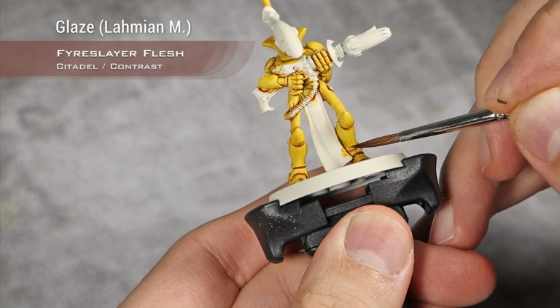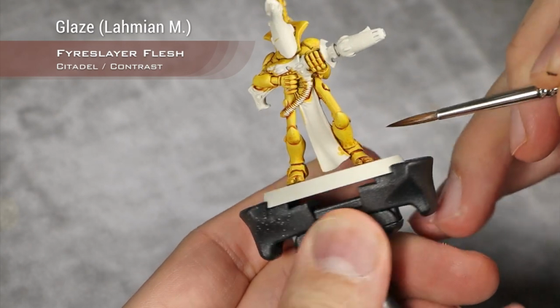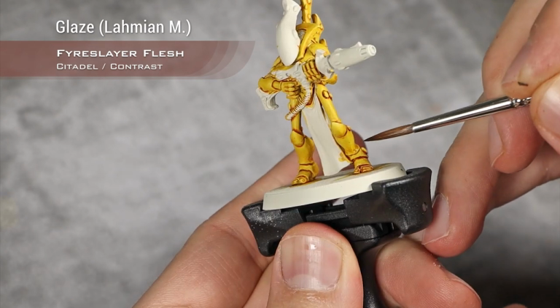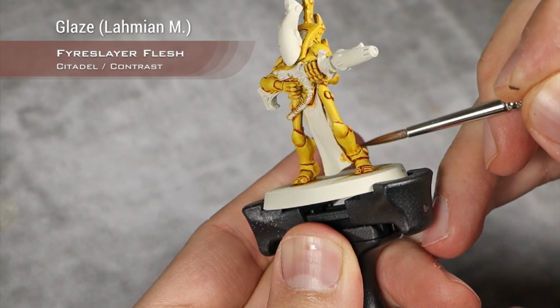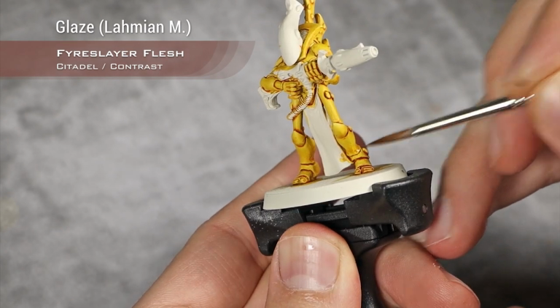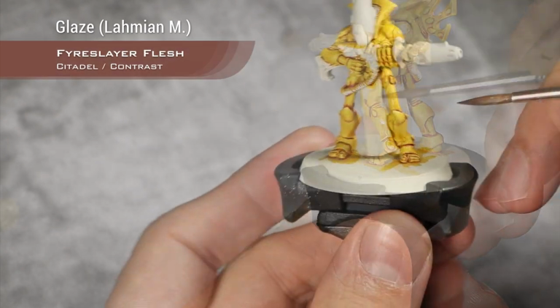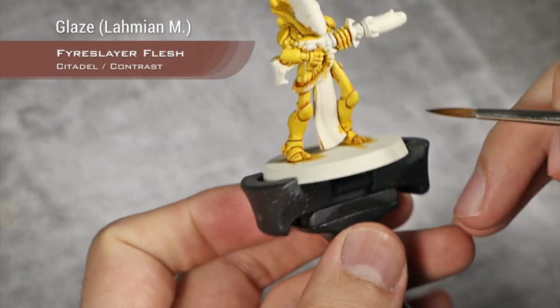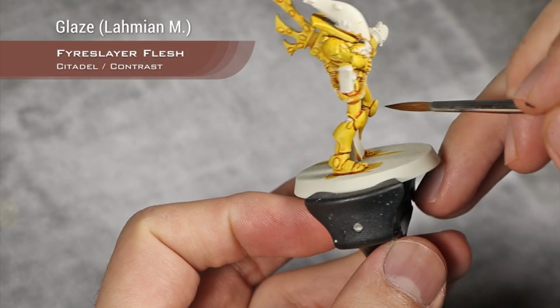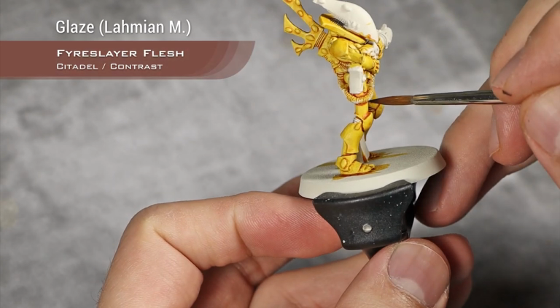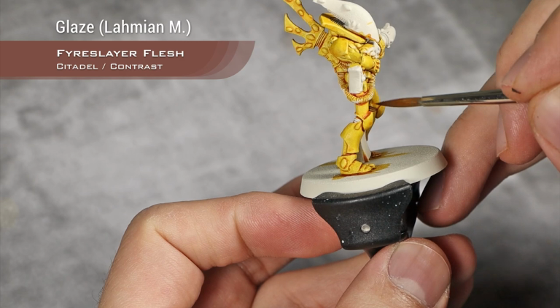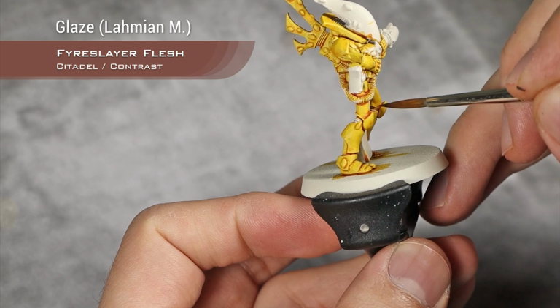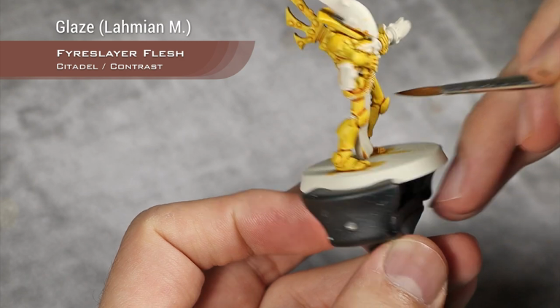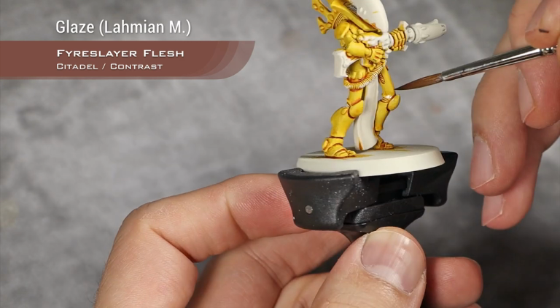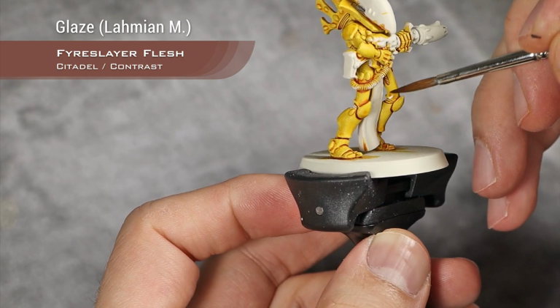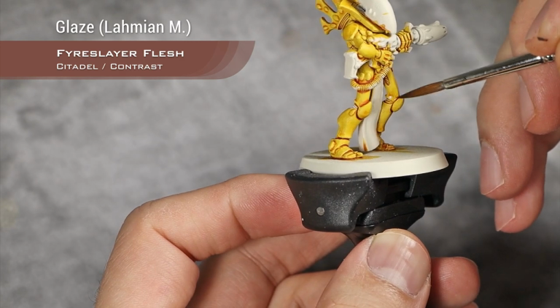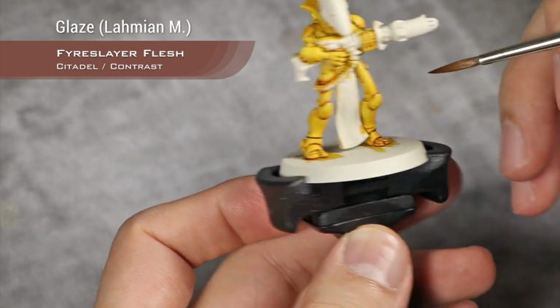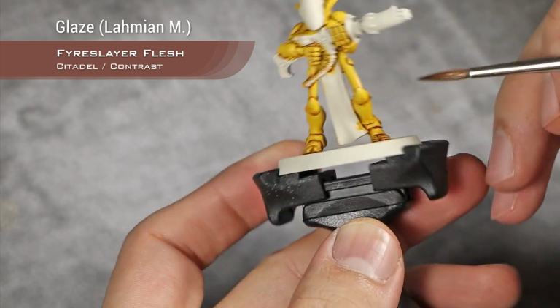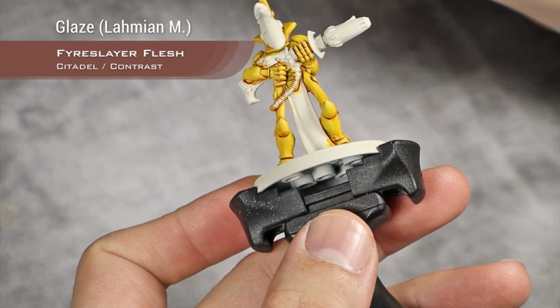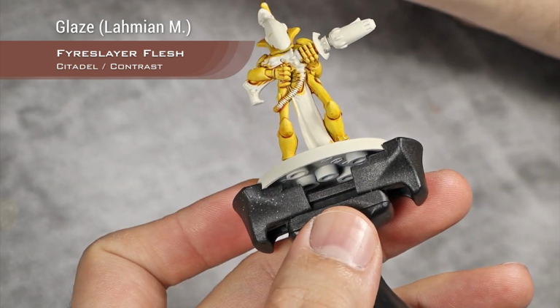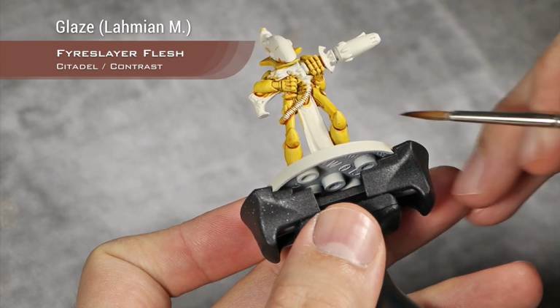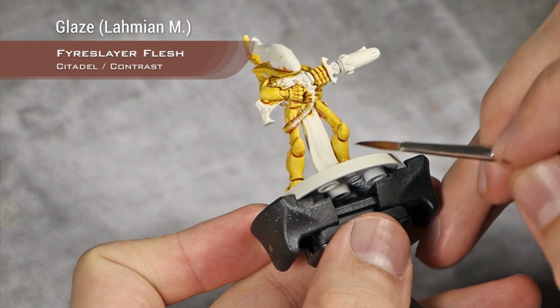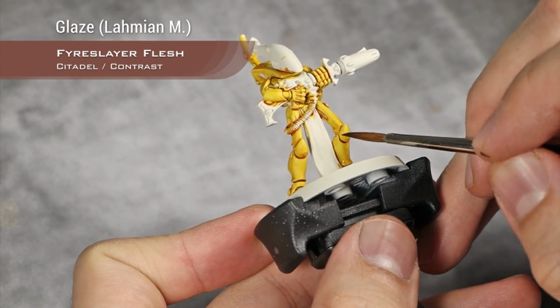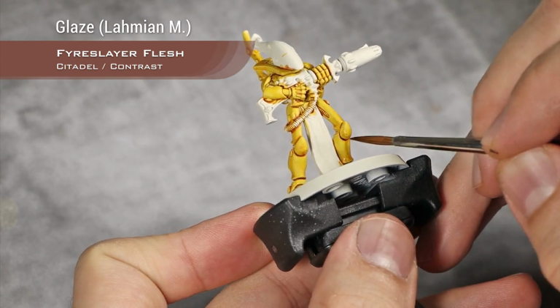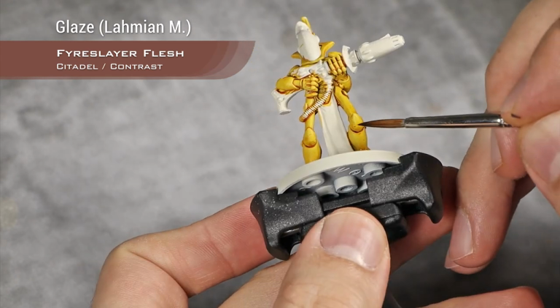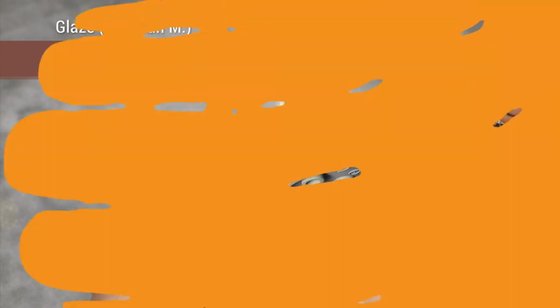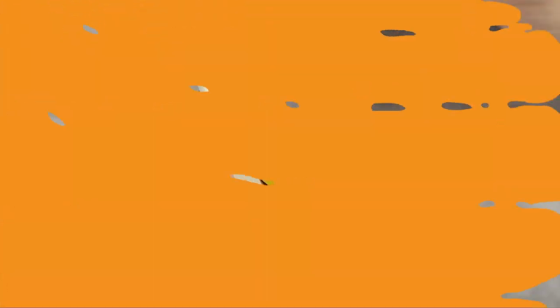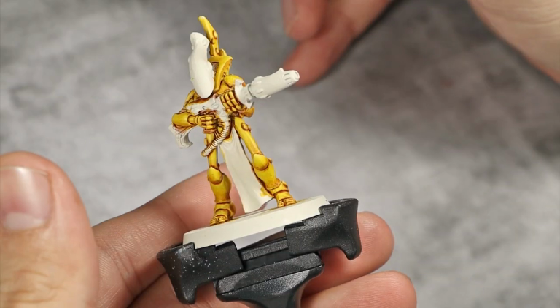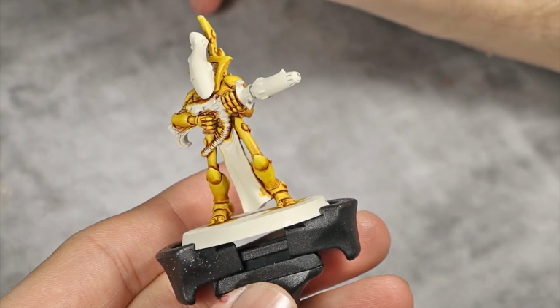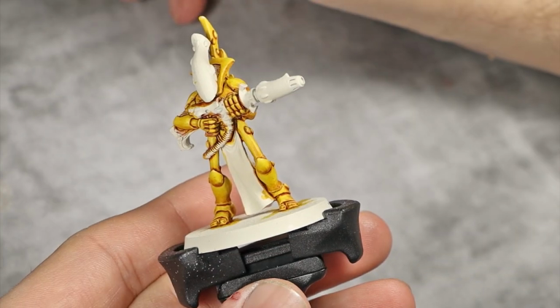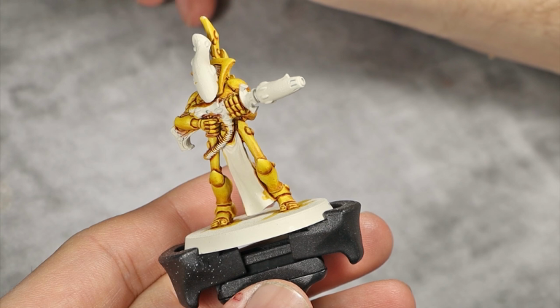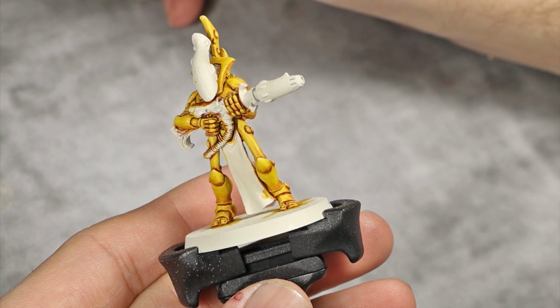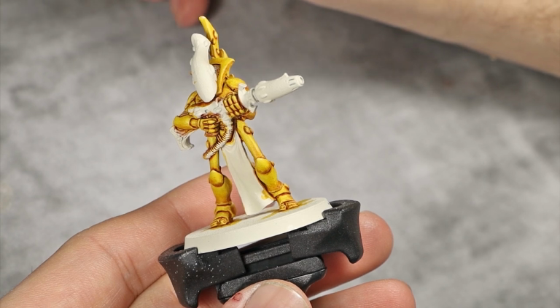Just like that. Once this first layer dries, I will probably do a second one, taking less area, just to create more volume. It's now time to start highlighting all the armor.